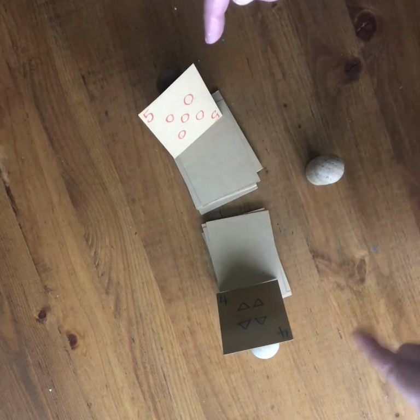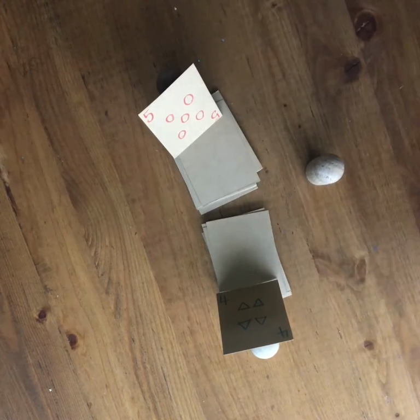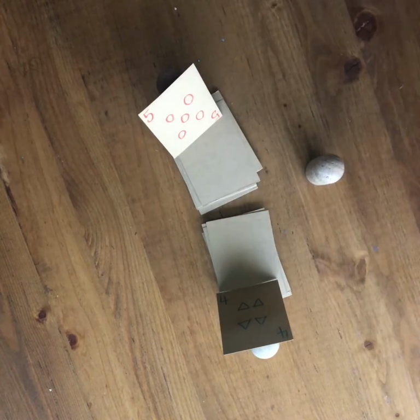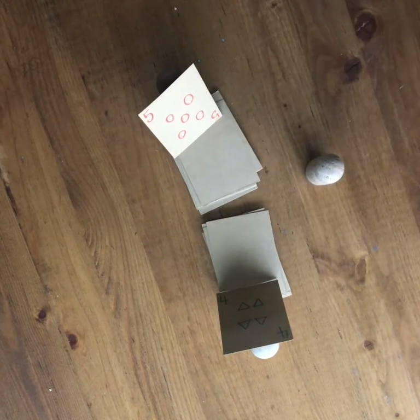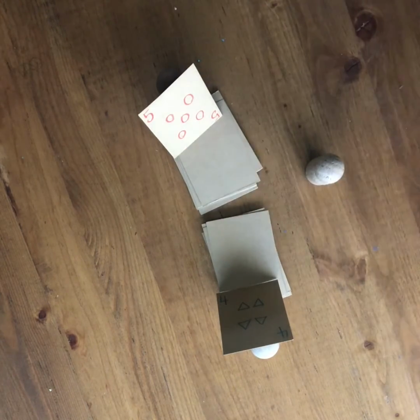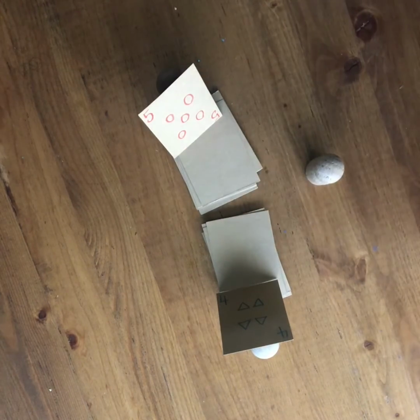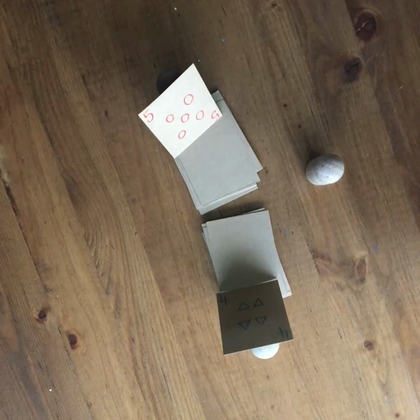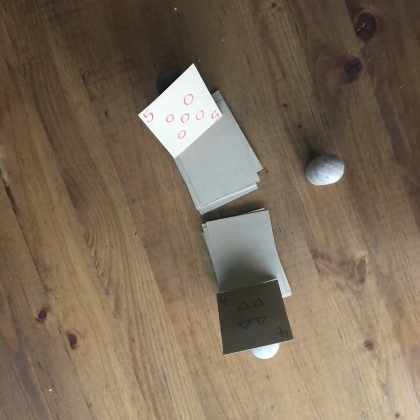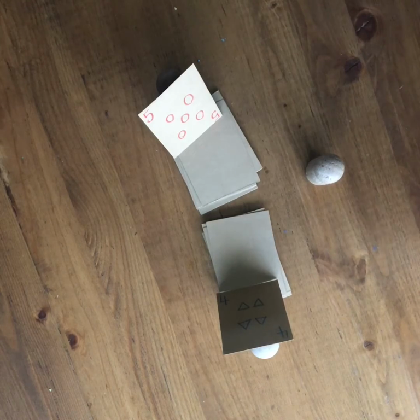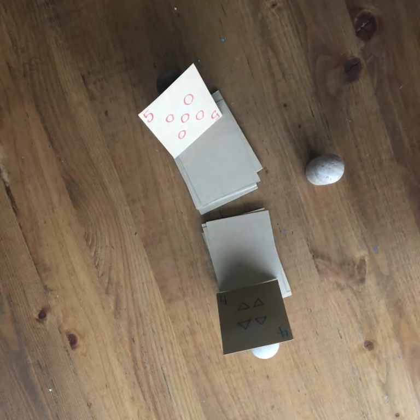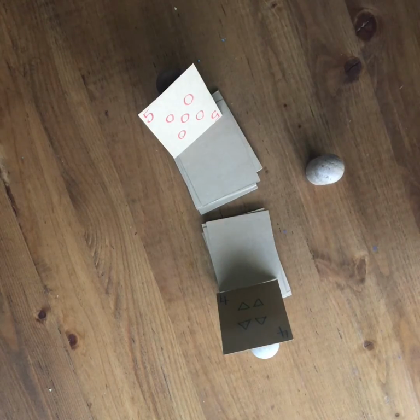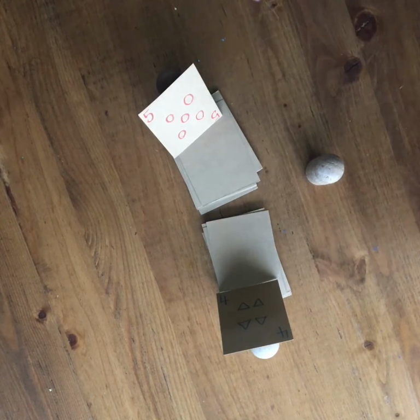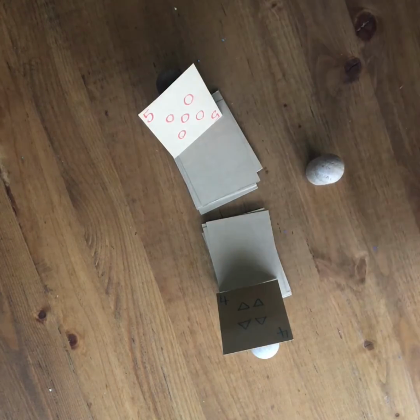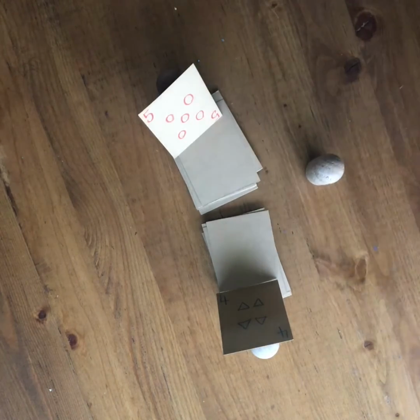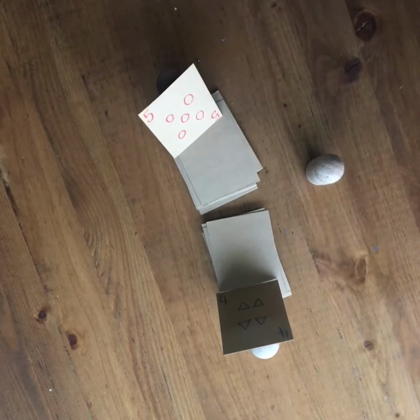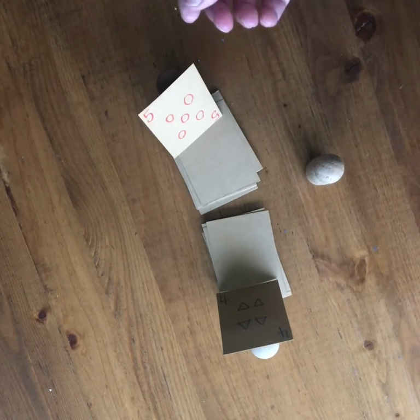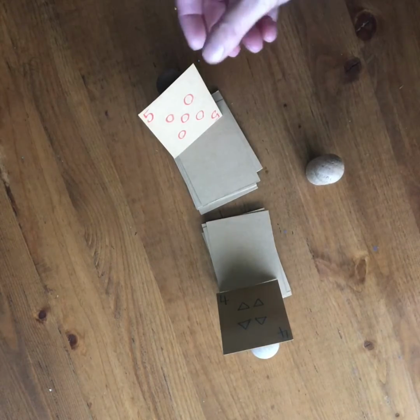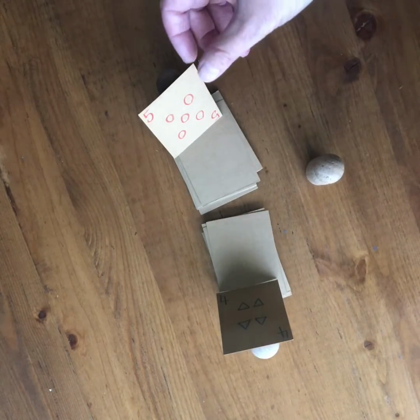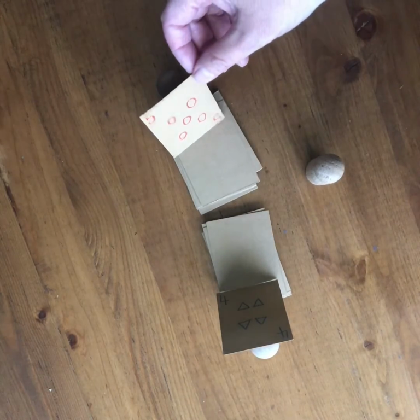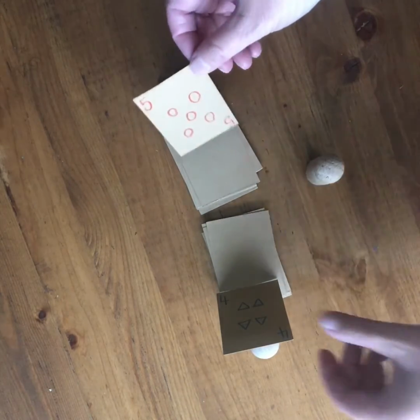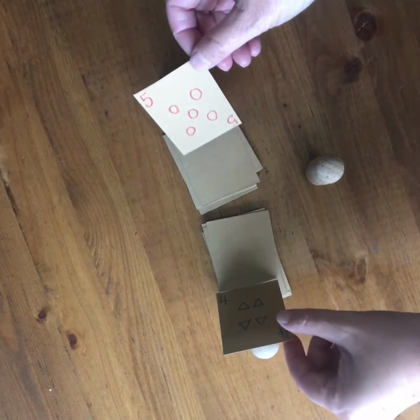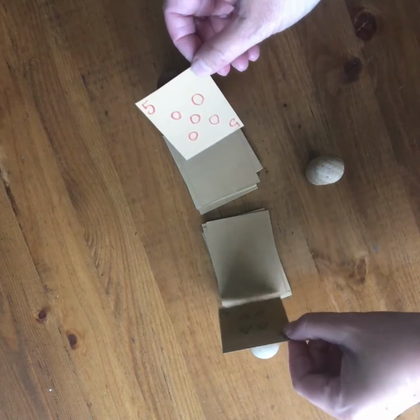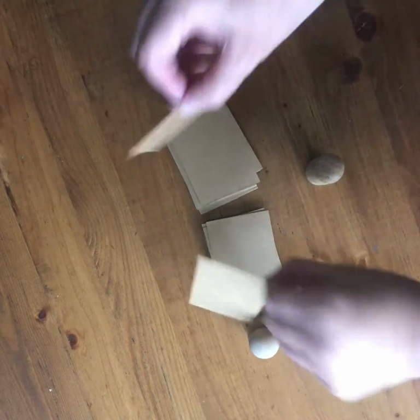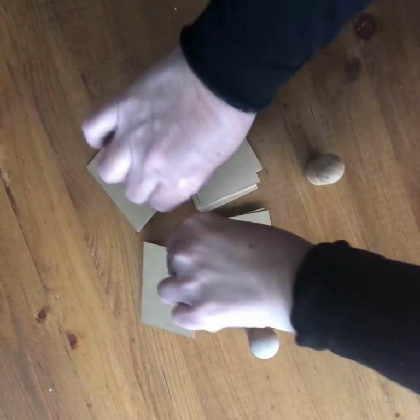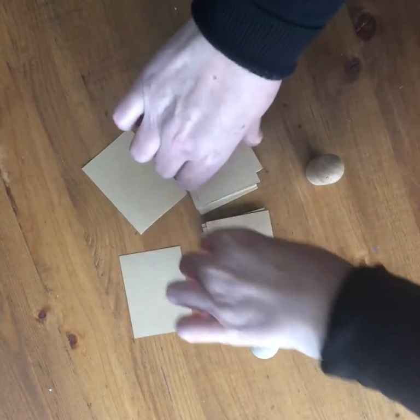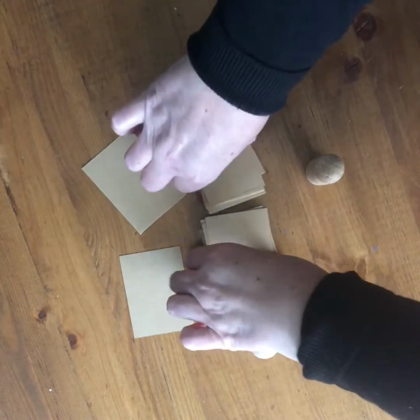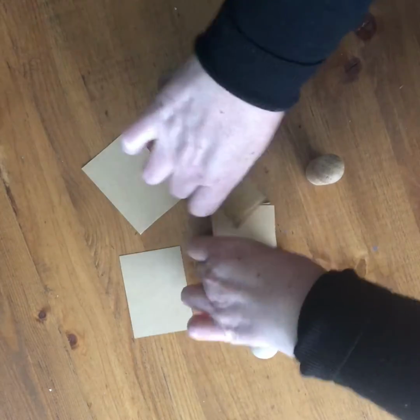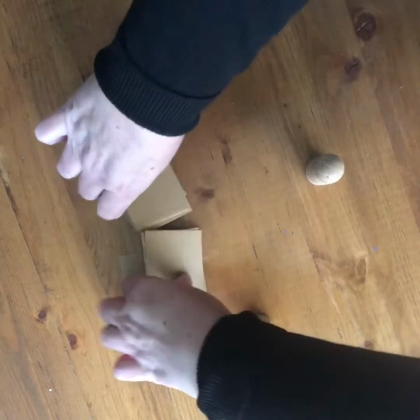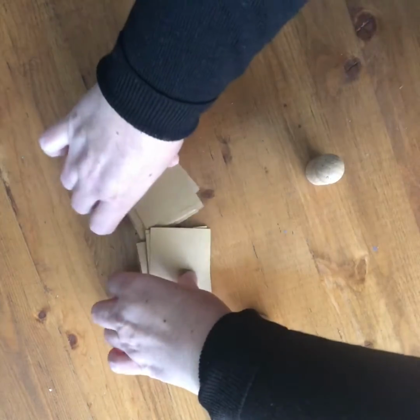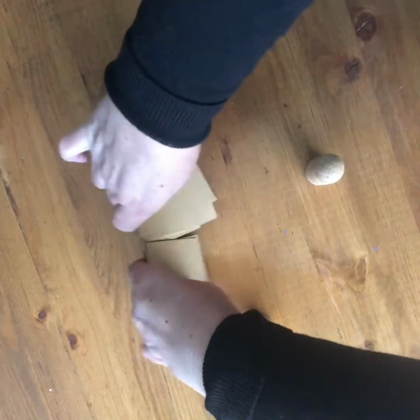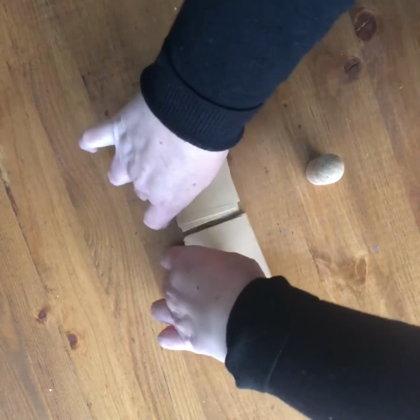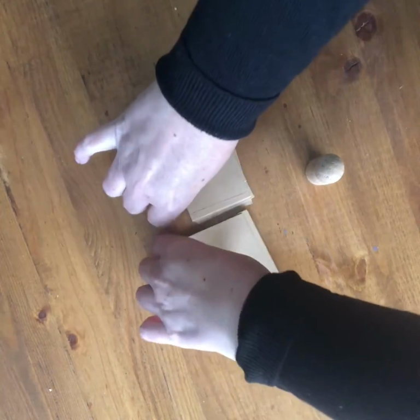Each of these players needs to figure out what number is on their forehead. Sometimes they can explain how they figured it out afterwards, and then once they say what number they have and how they figured it out, they put the cards on the bottom of the pile and play again.